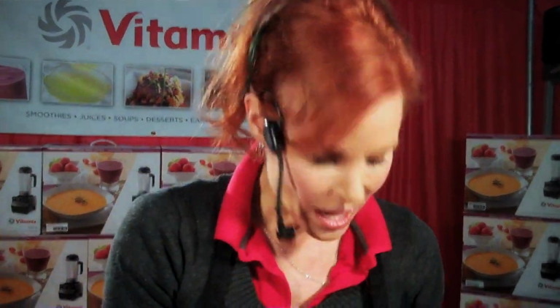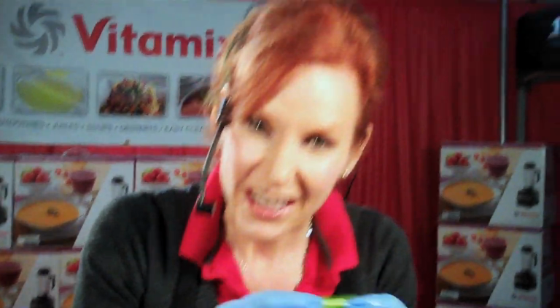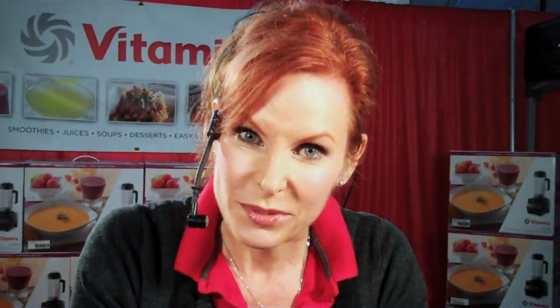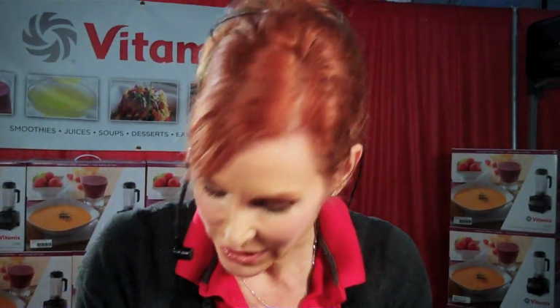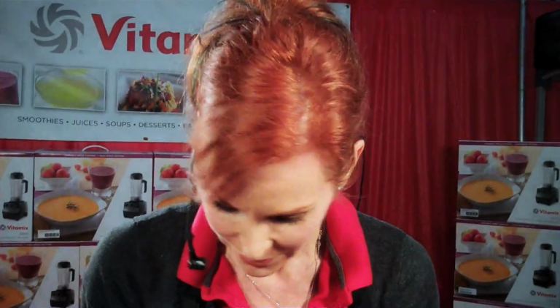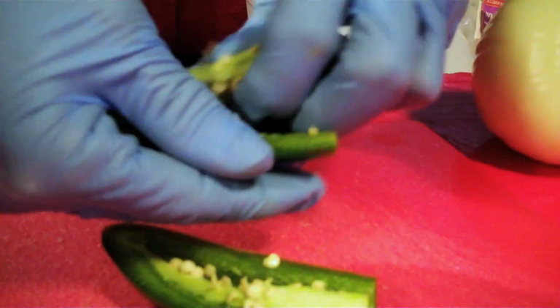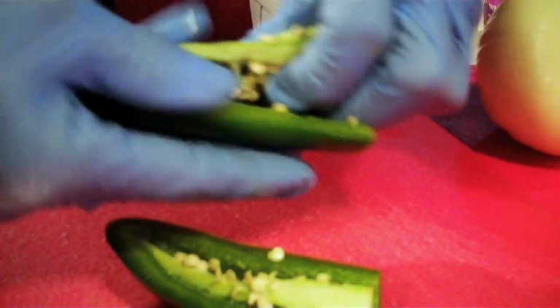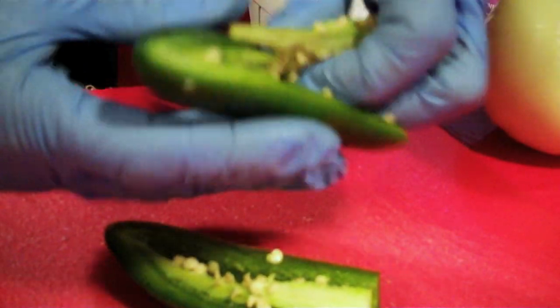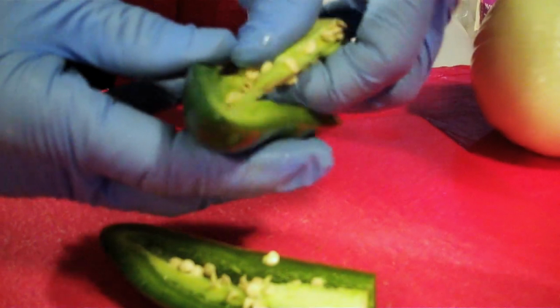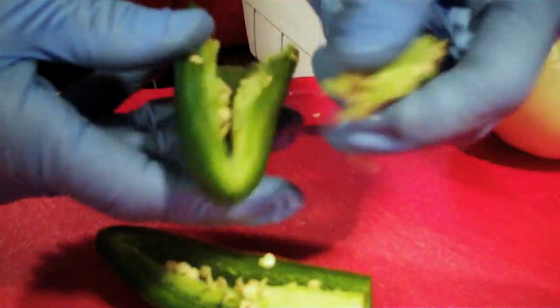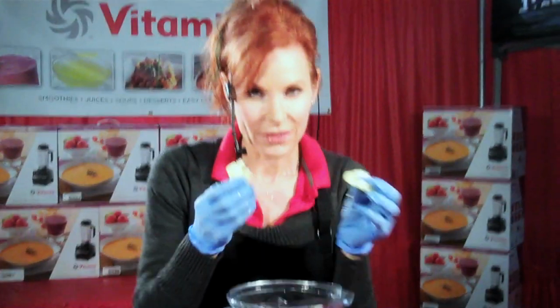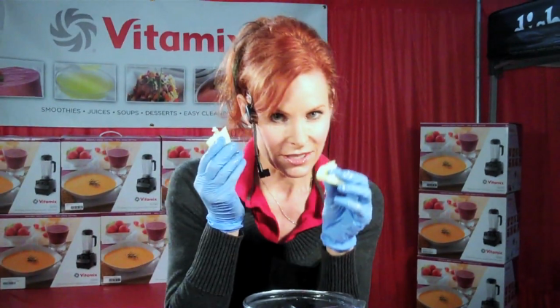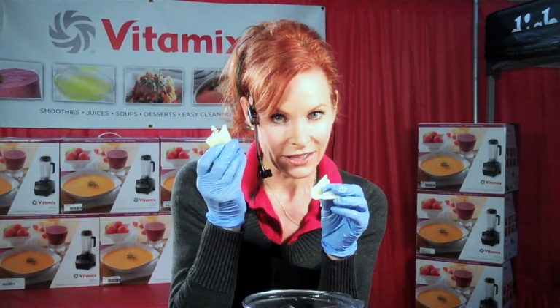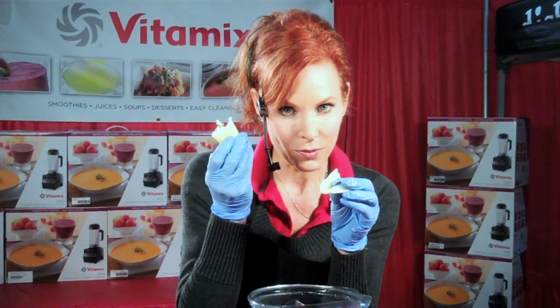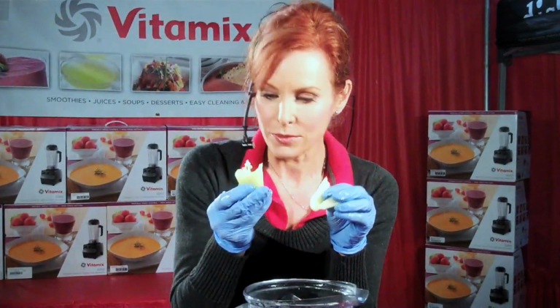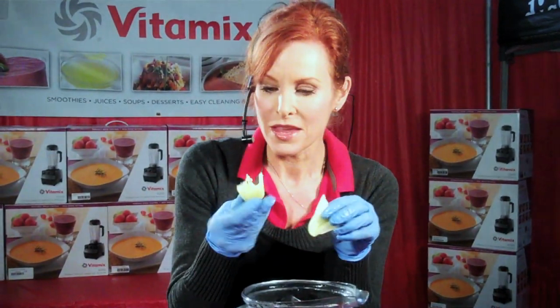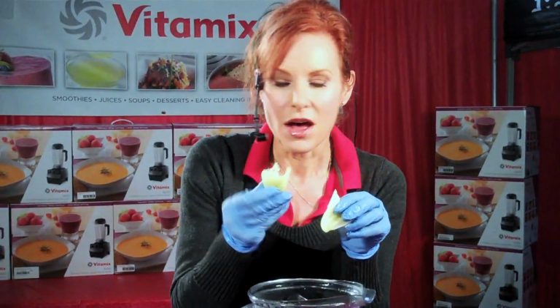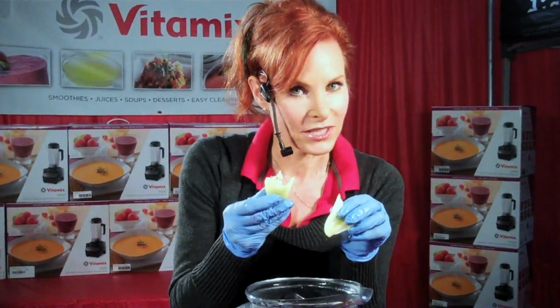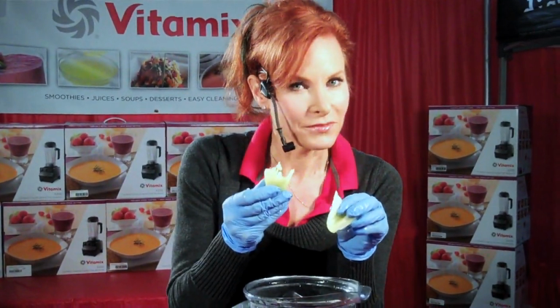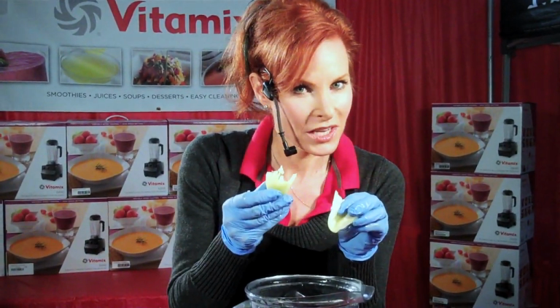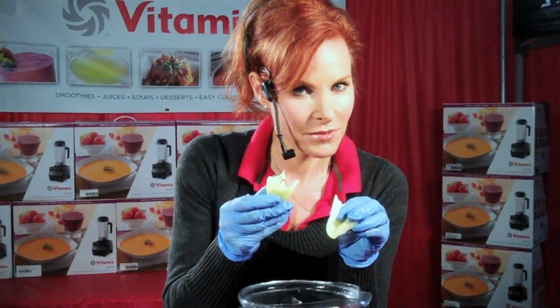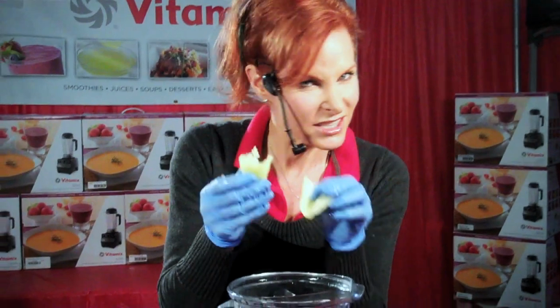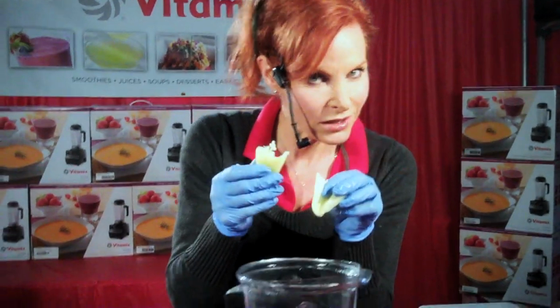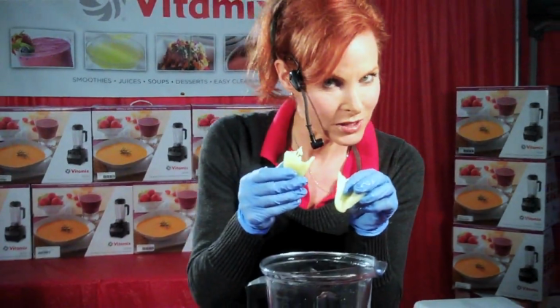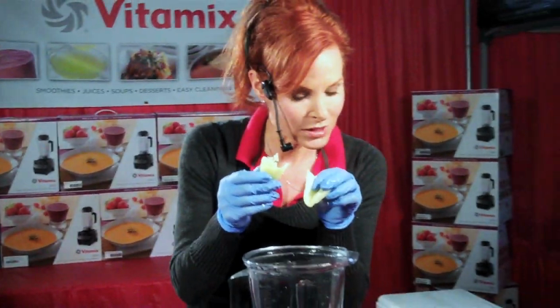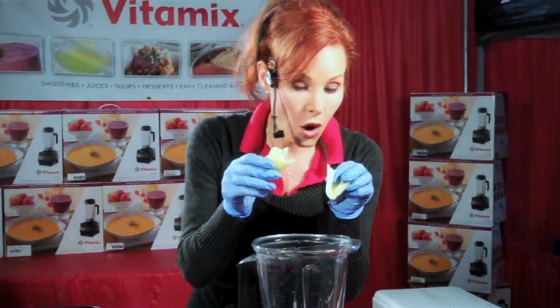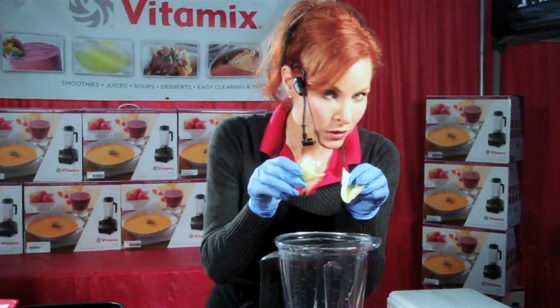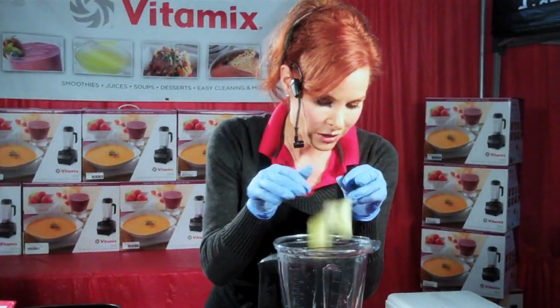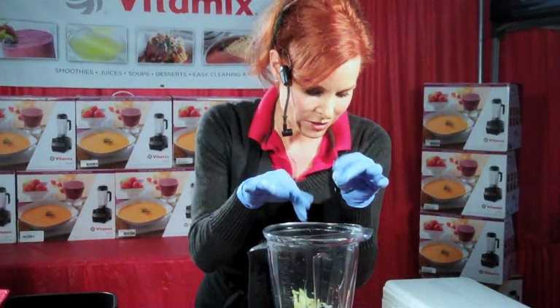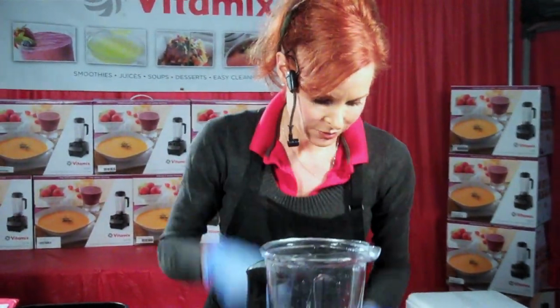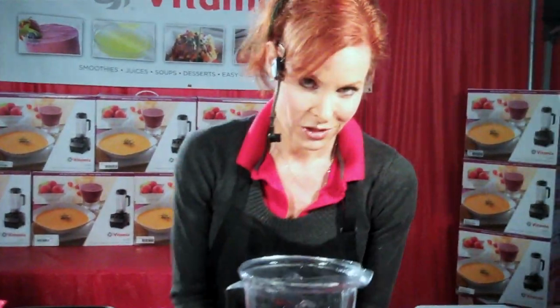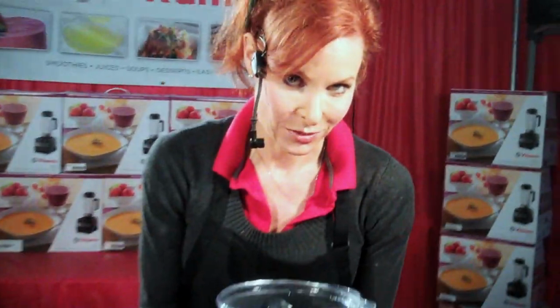I'm going to cut these up just a little bit. This is a hot yellow pepper. Once again, we're keeping some of the seeds, not all of them, because we don't want it to totally take our heads off — just a little bit.